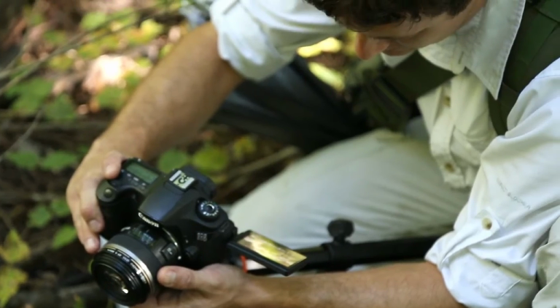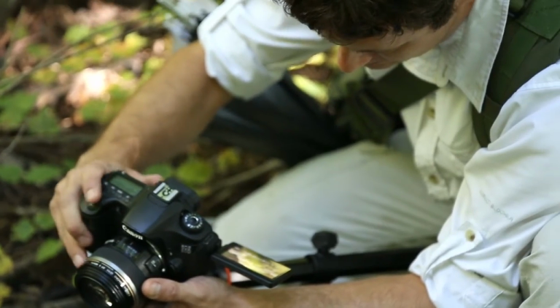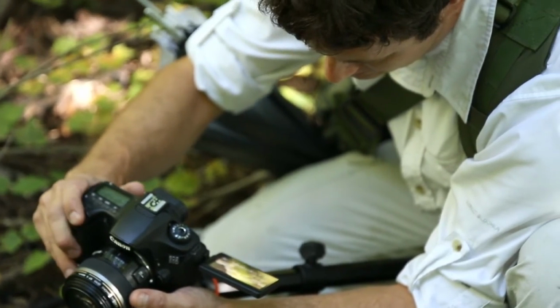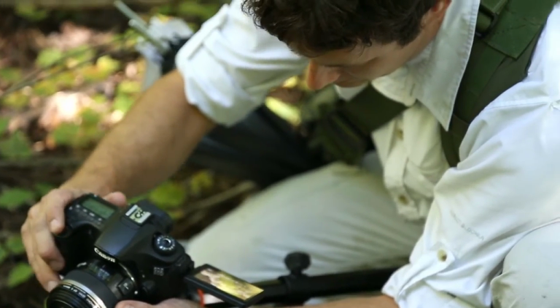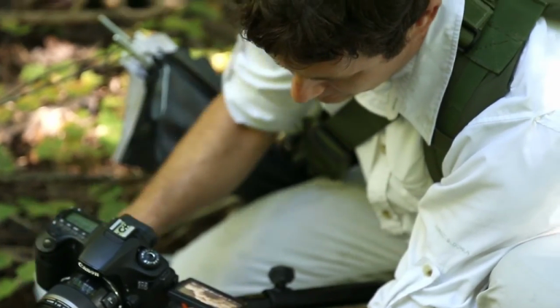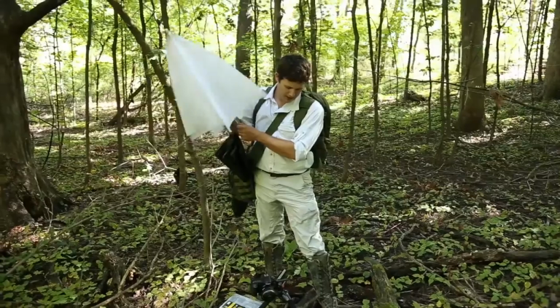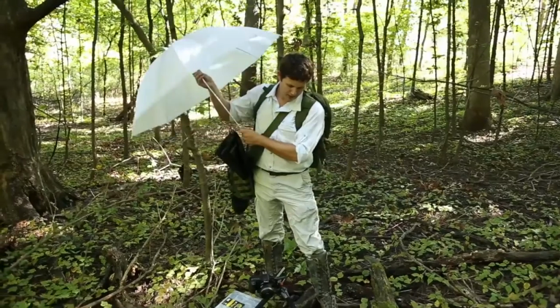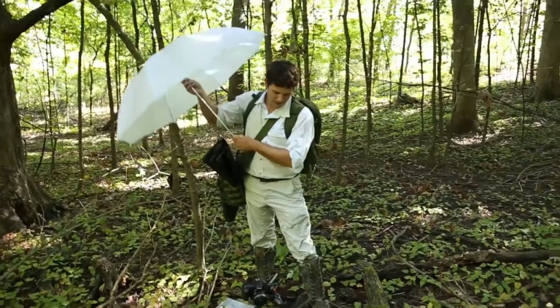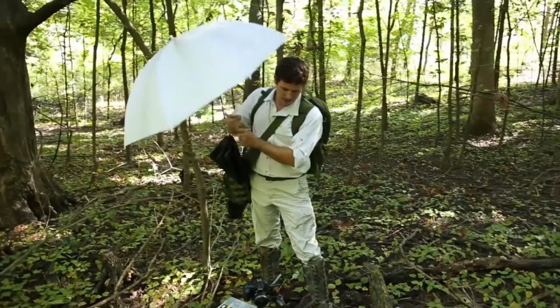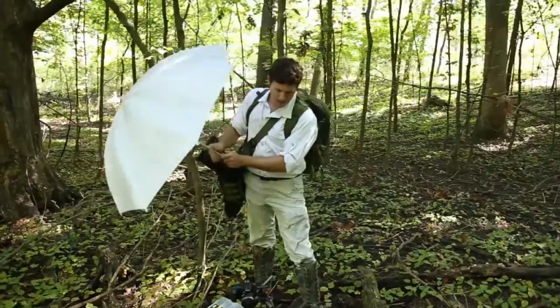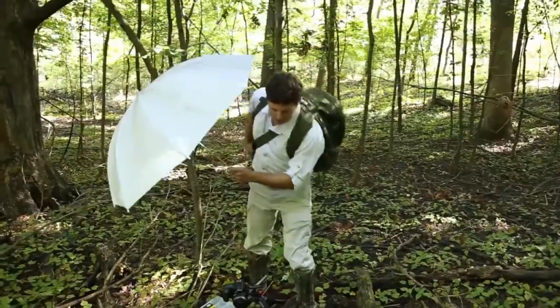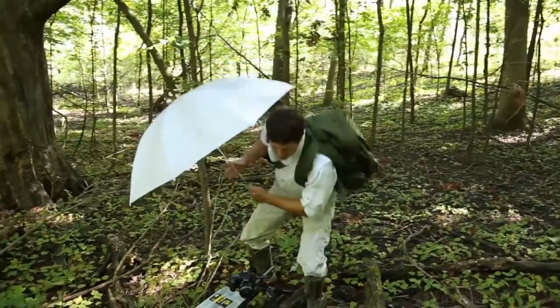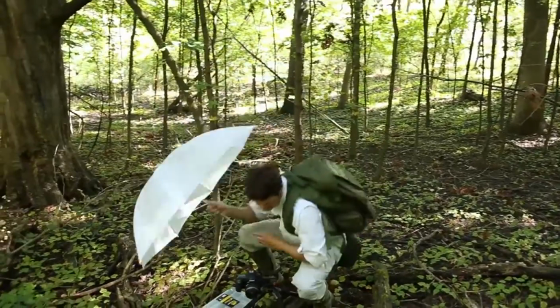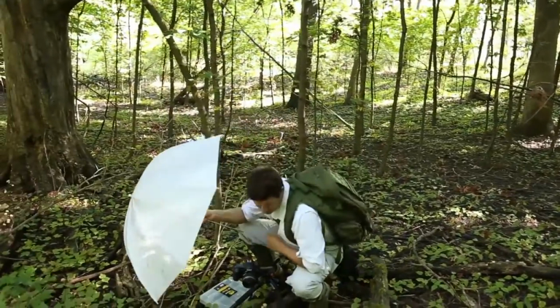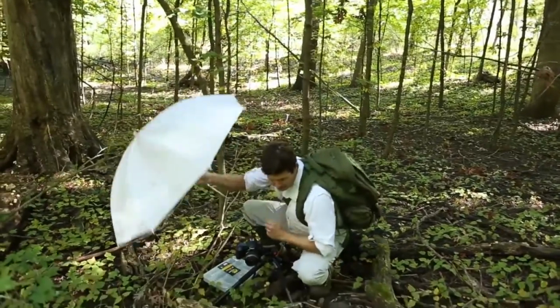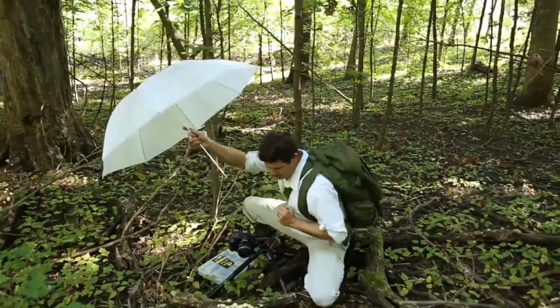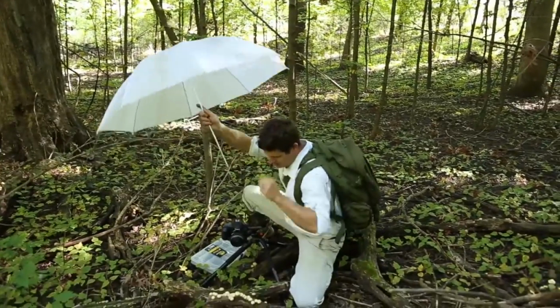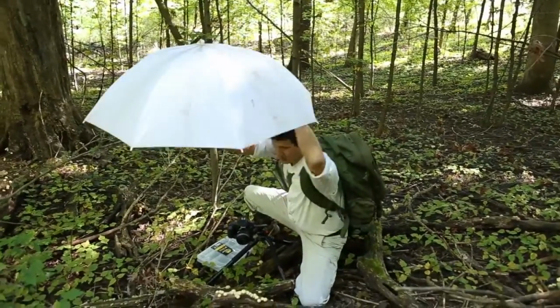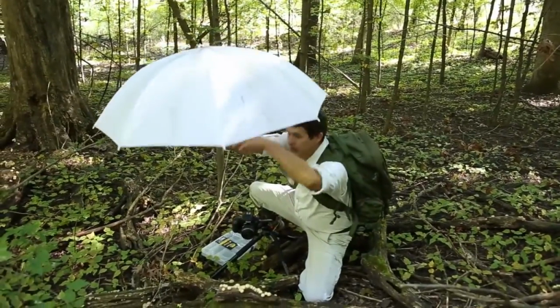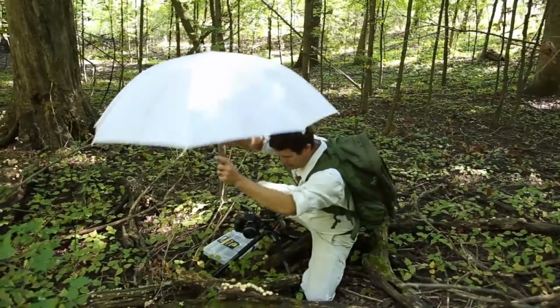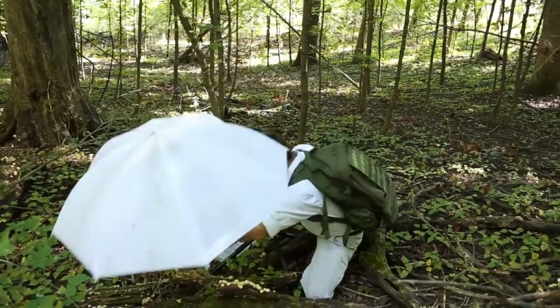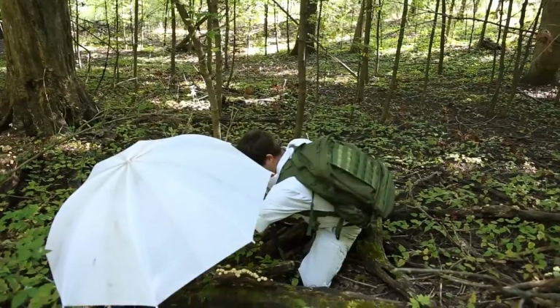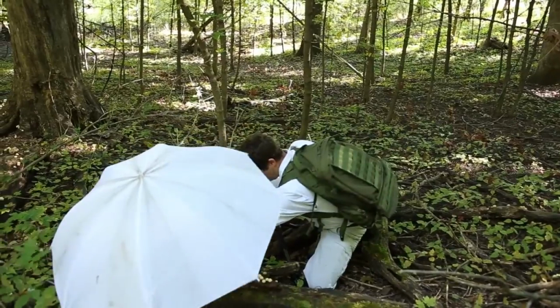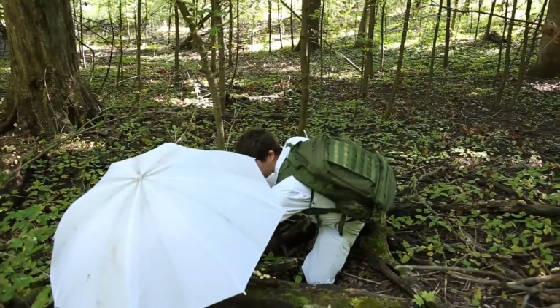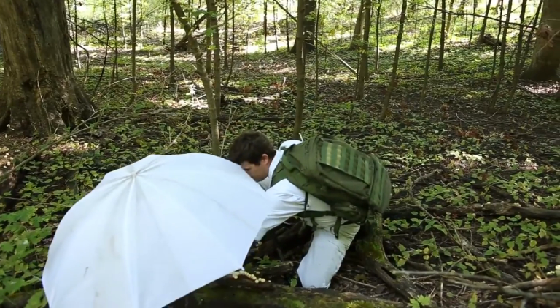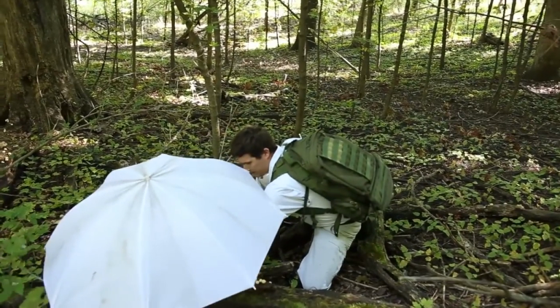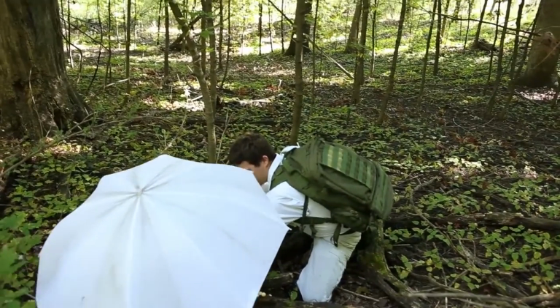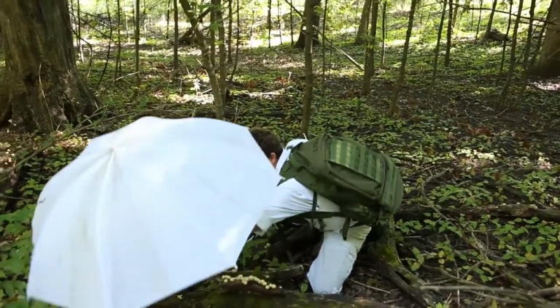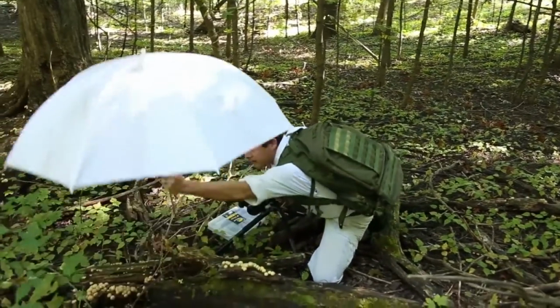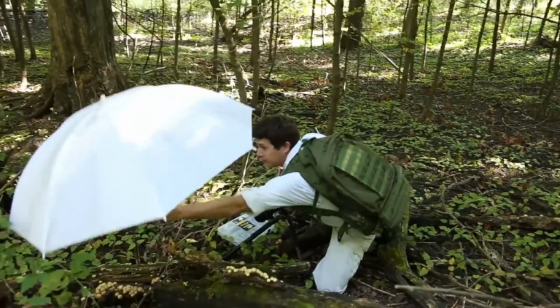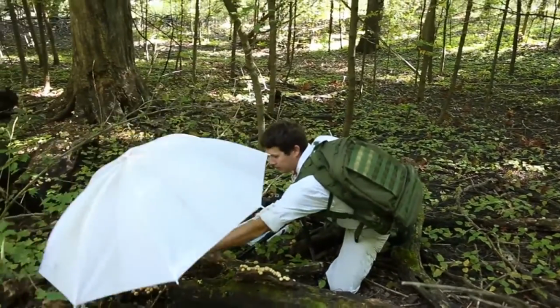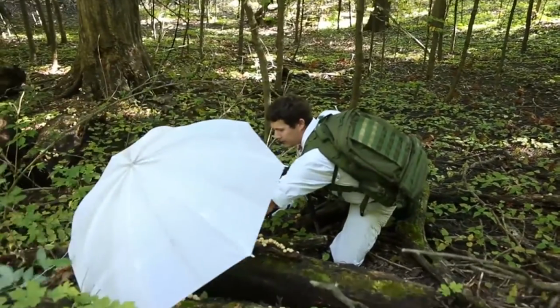Right now I've got some pretty good, even coverage. But the backside of my mushrooms have highlights, which are areas that are illuminated too much. That's why I carry this diffusion umbrella around.